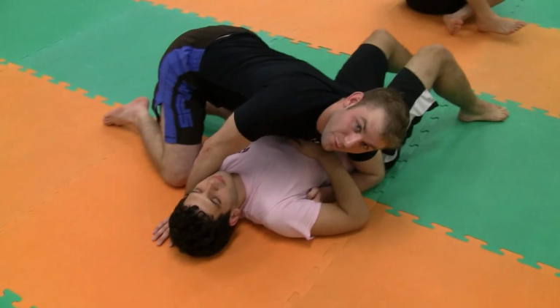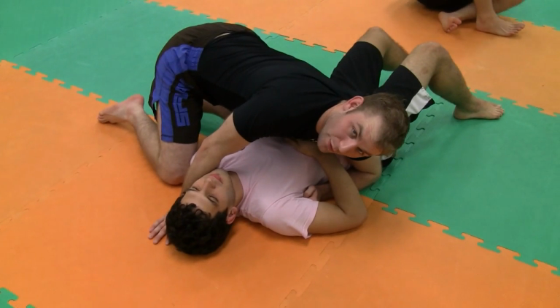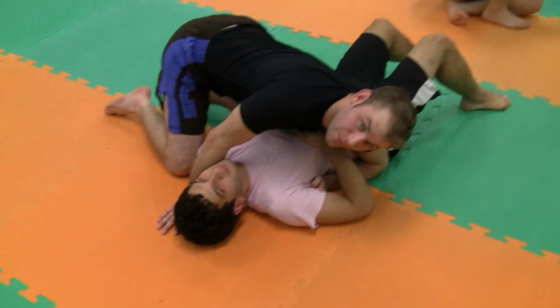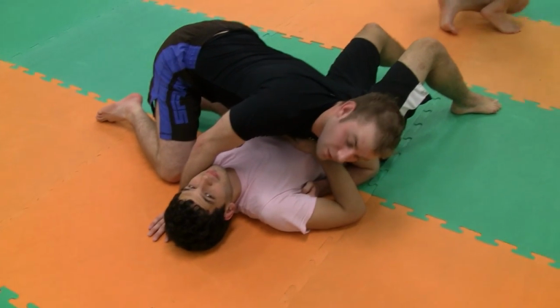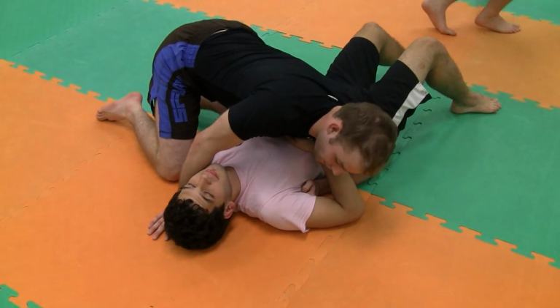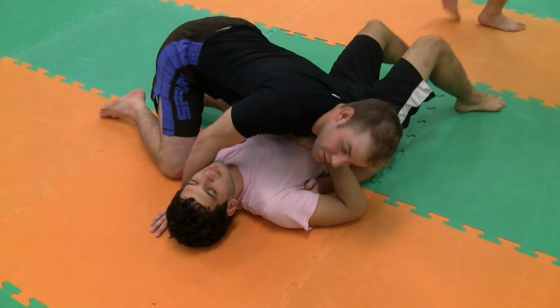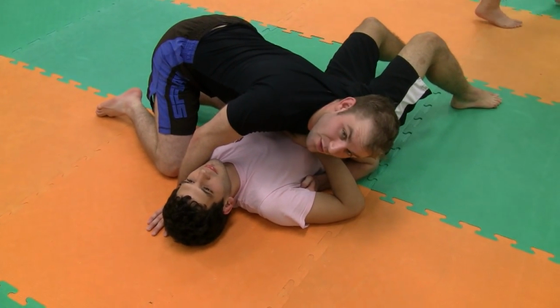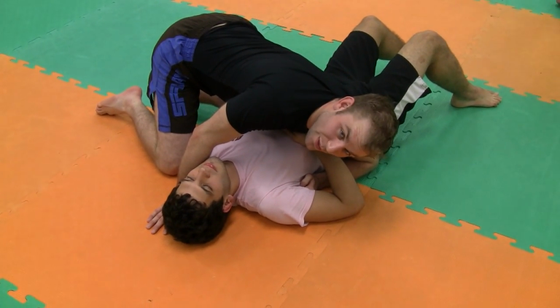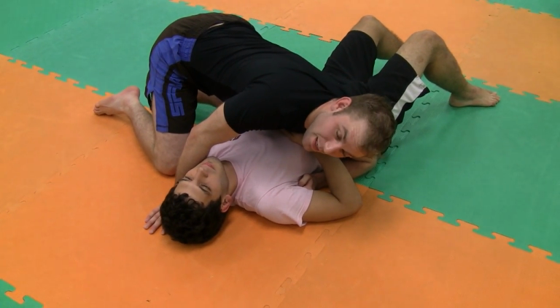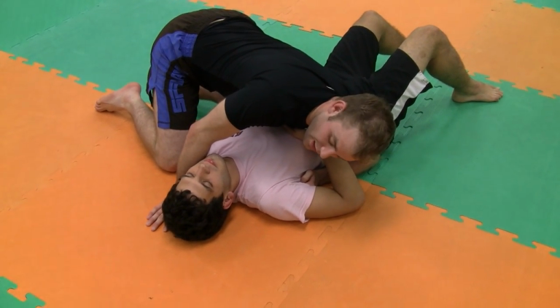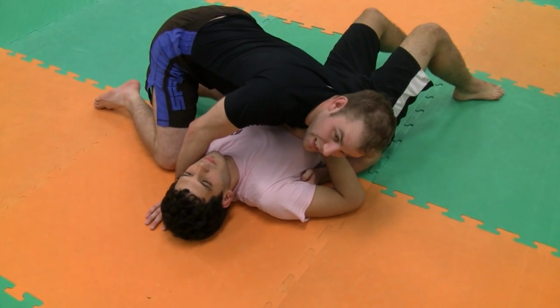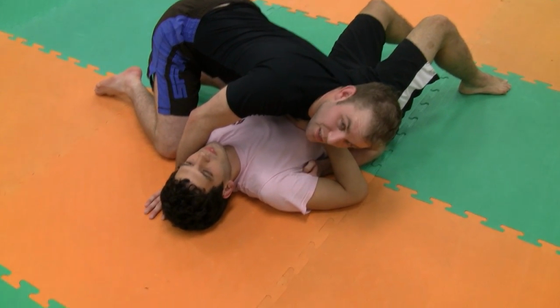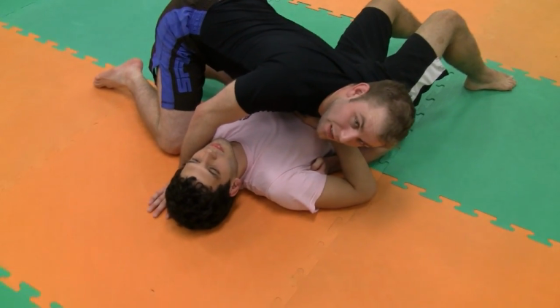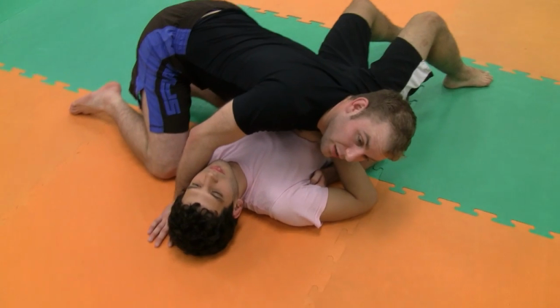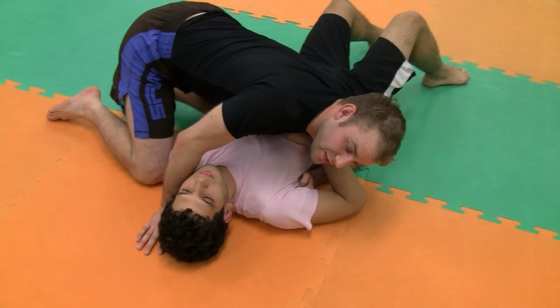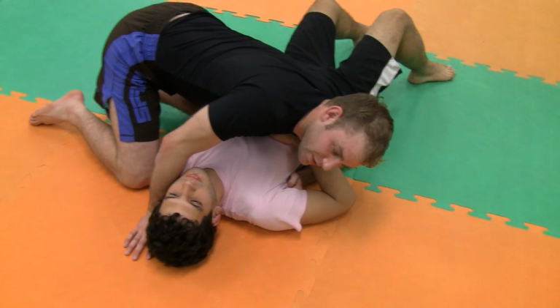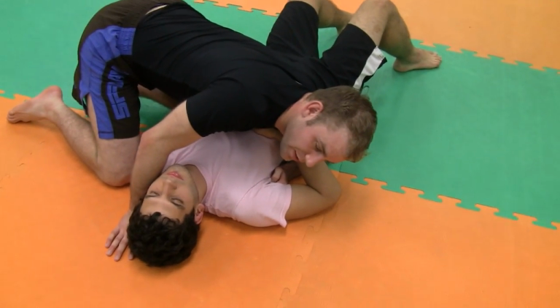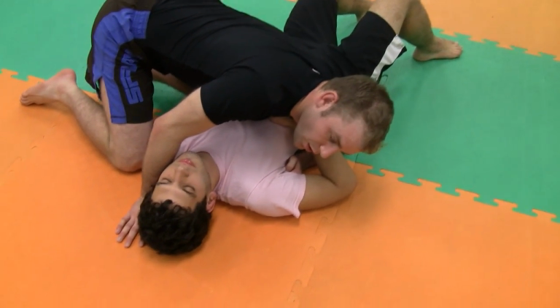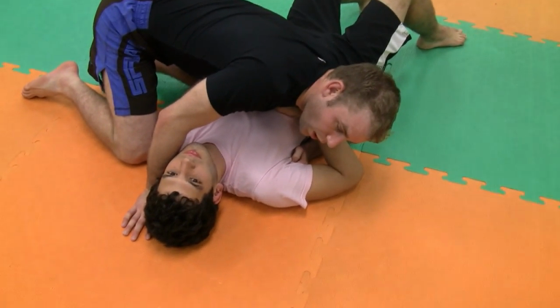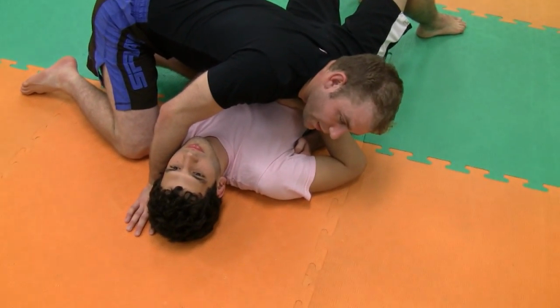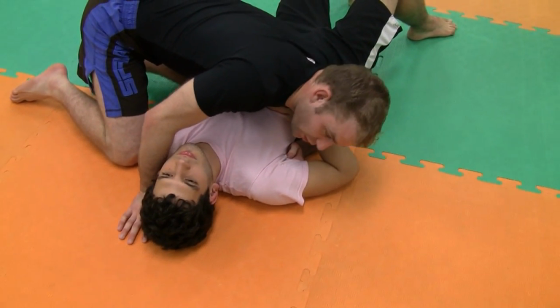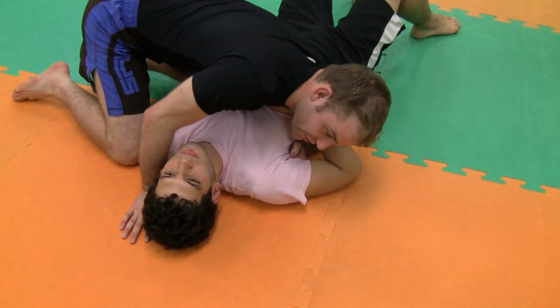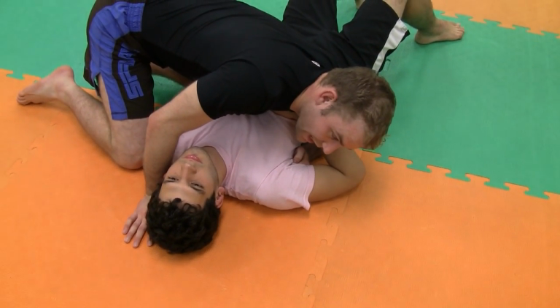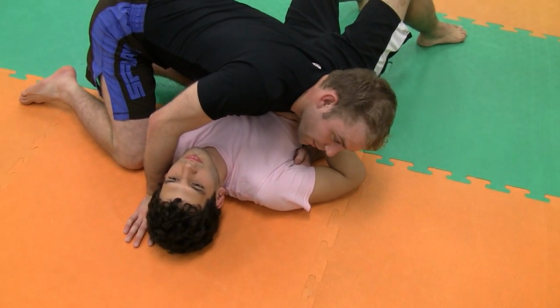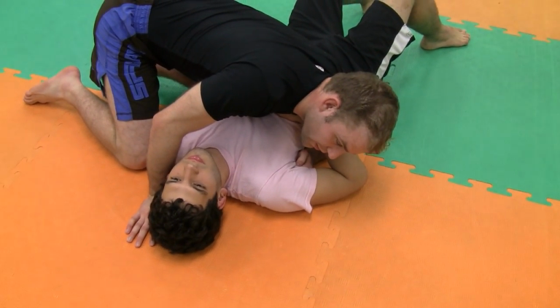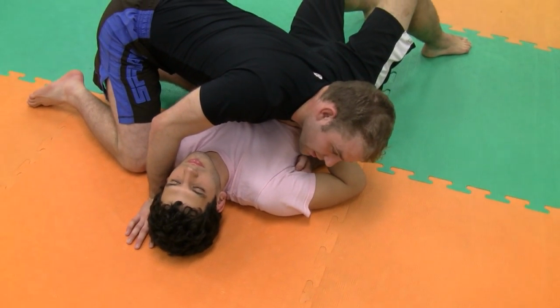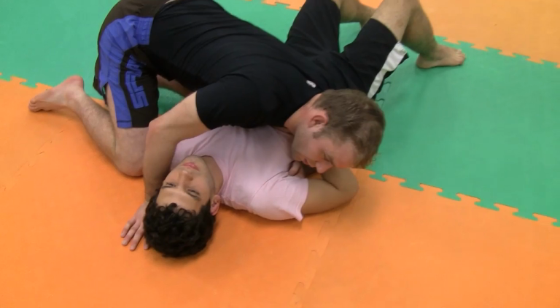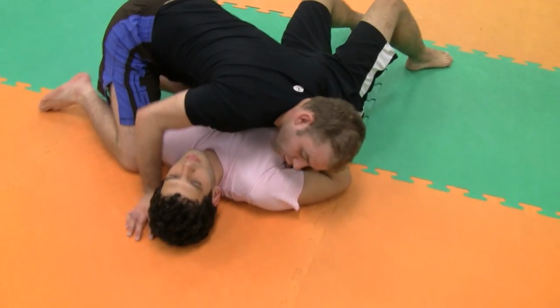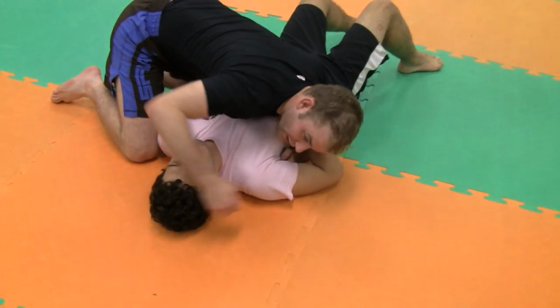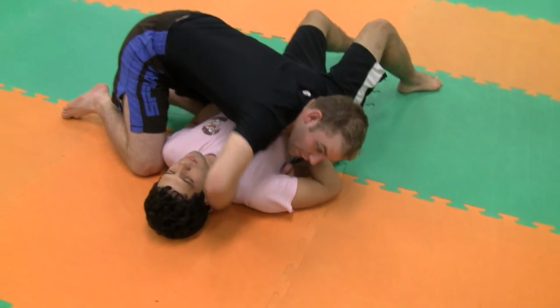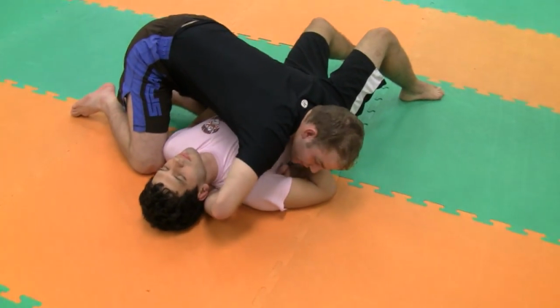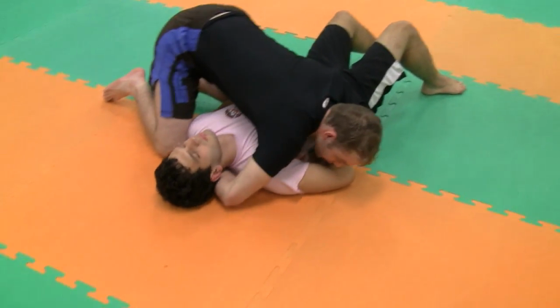We're going to set up this guillotine from here. A lot of the times this happens when they try to turn on their side, come up to their knees, underhook, or they try to avoid the north-south jump.